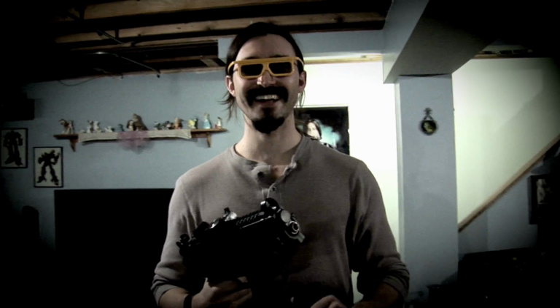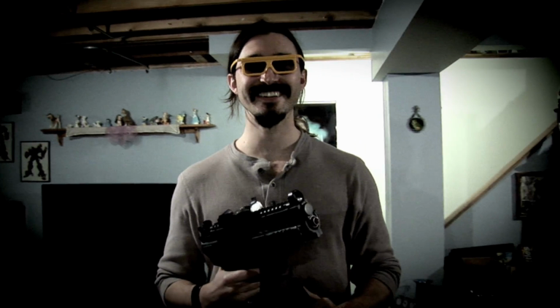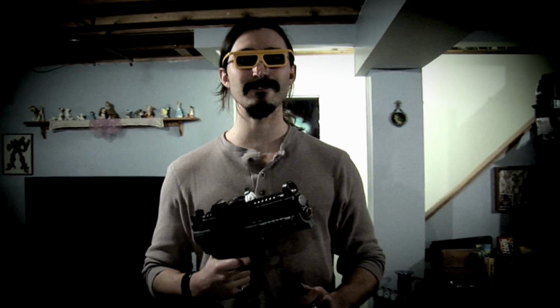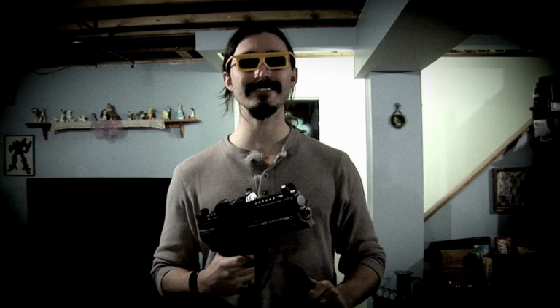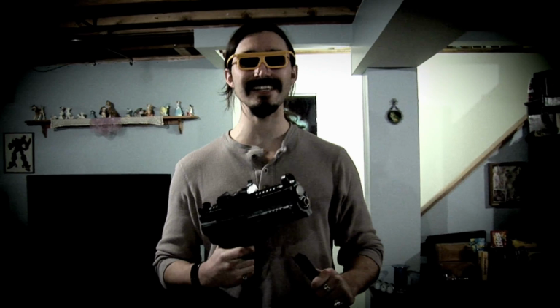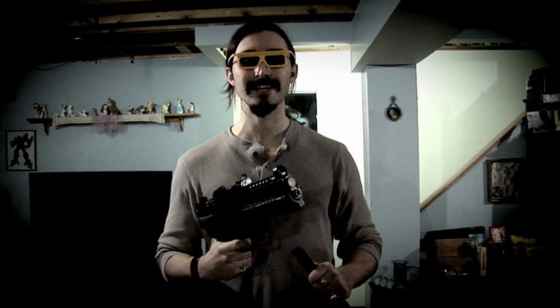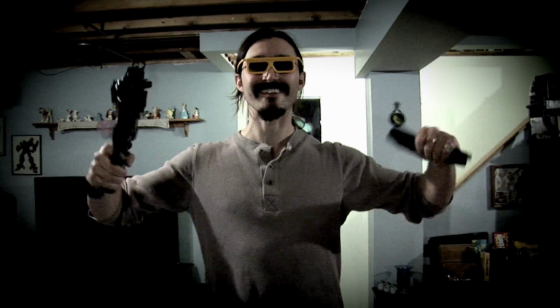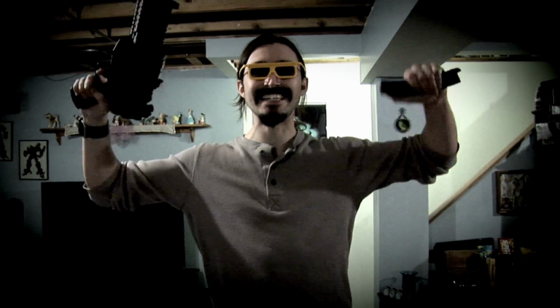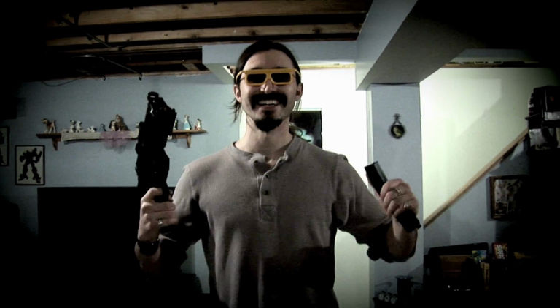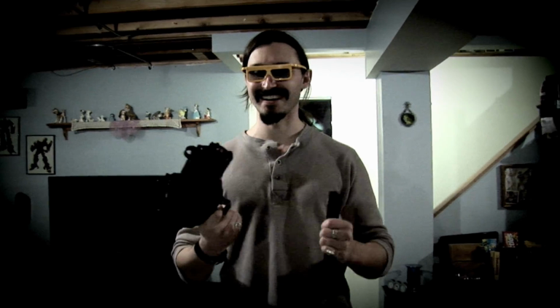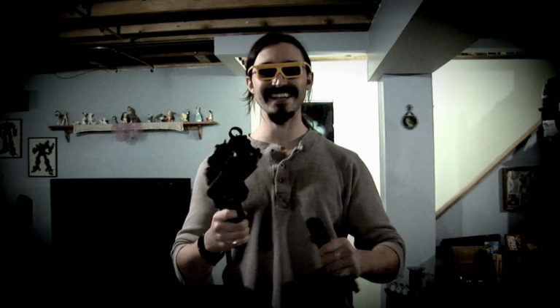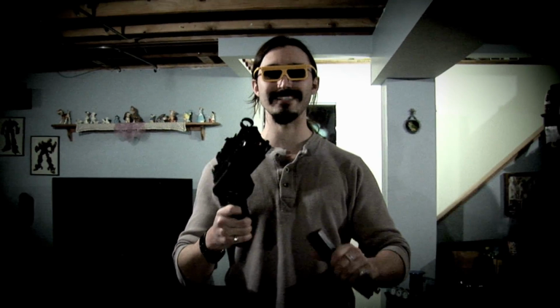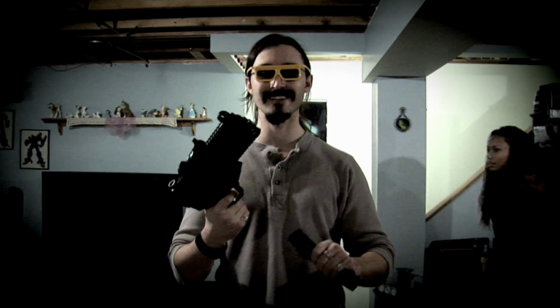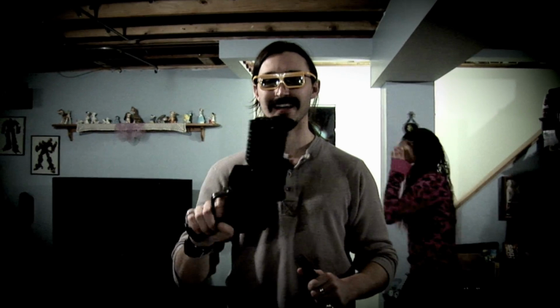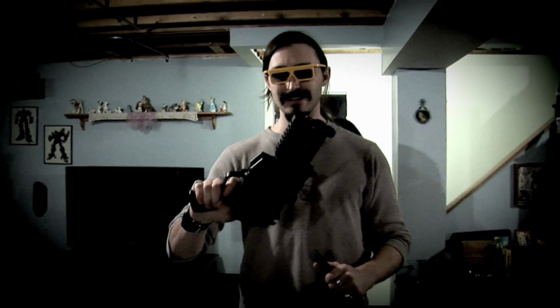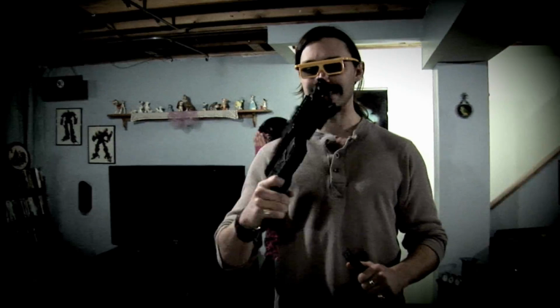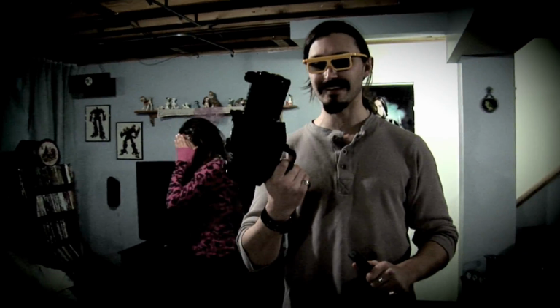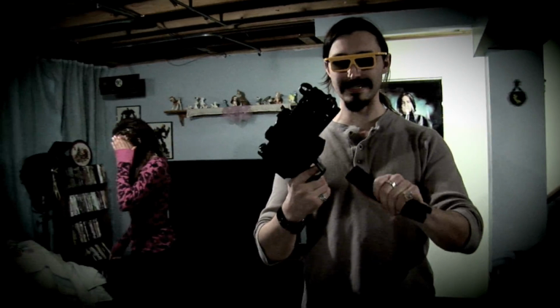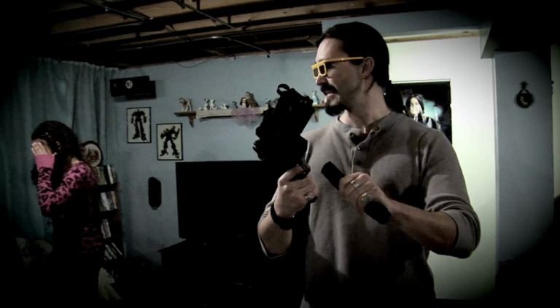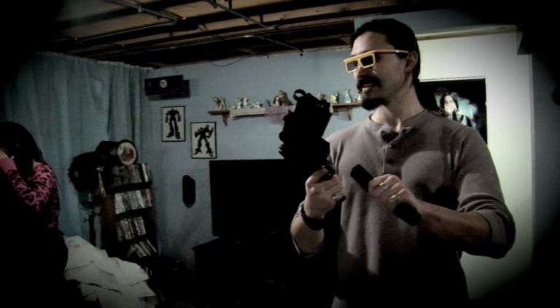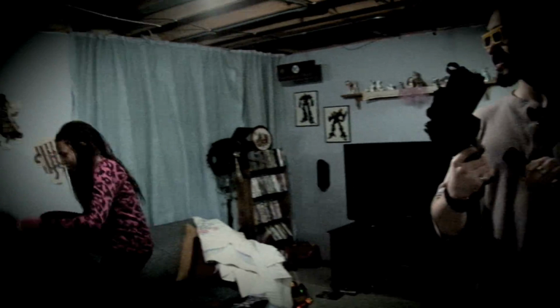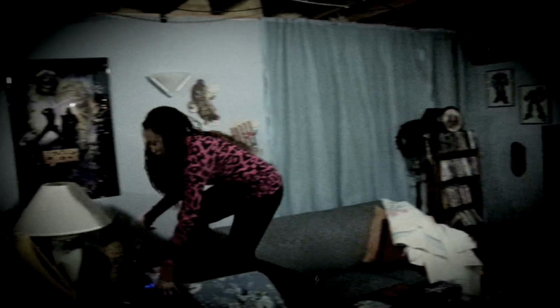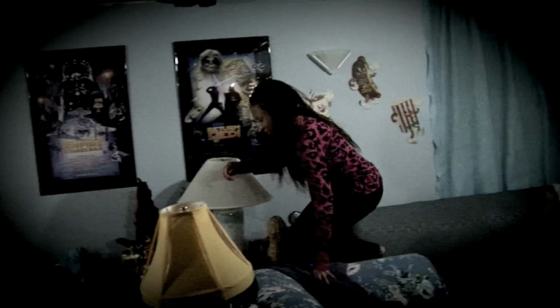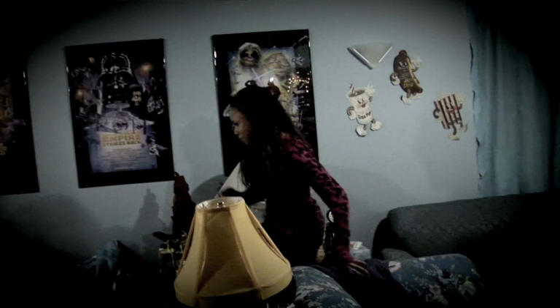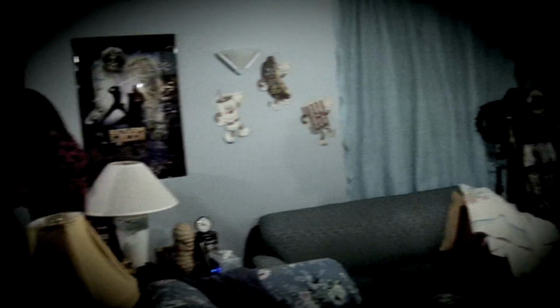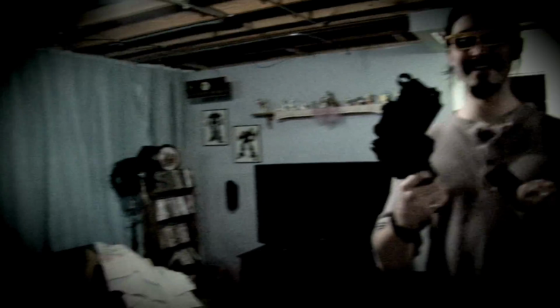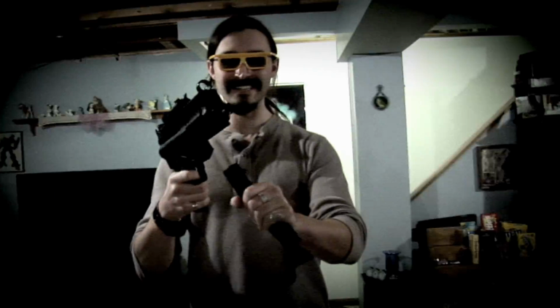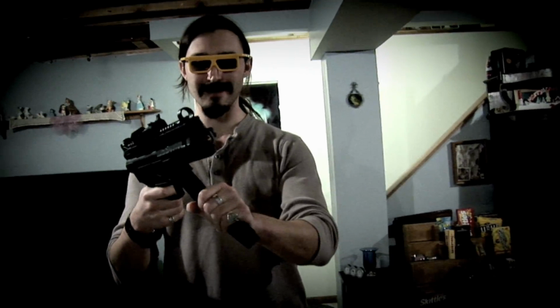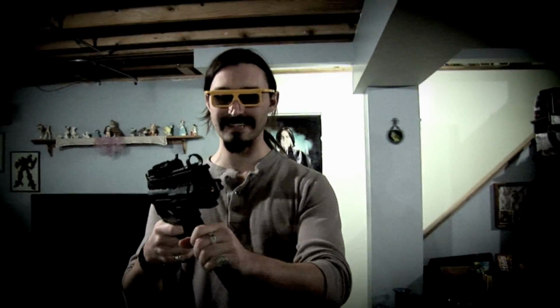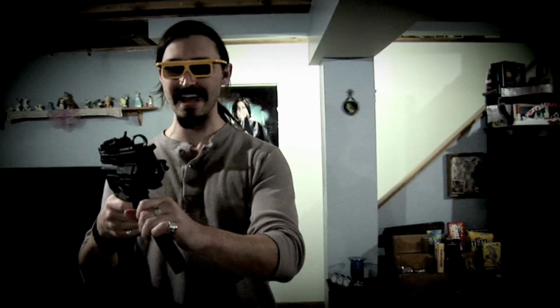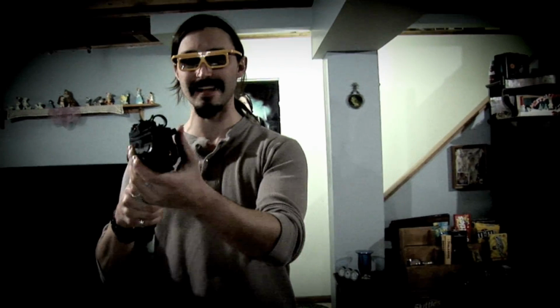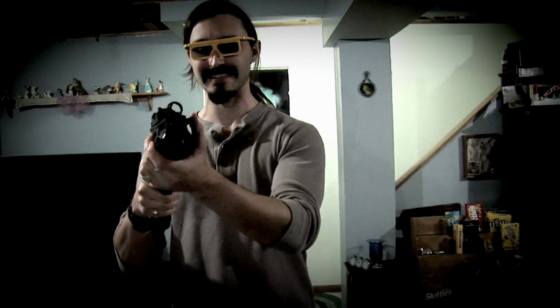Hello, and welcome to another edition of We're Crazy. Here, on today's episode, we're going to learn how to work with this assault pistol. Well, anyway, so you load the pistol in like that, and then you're good to go.